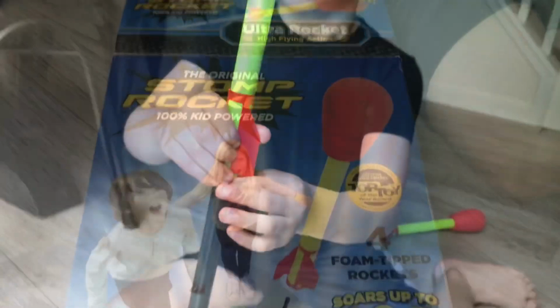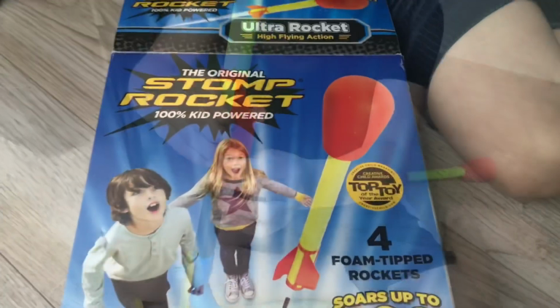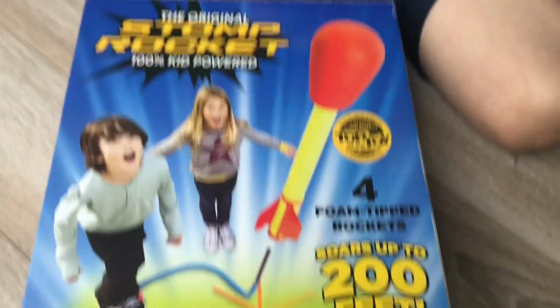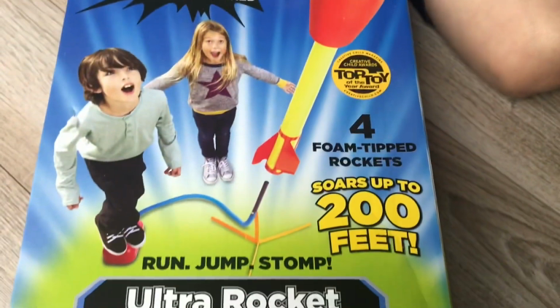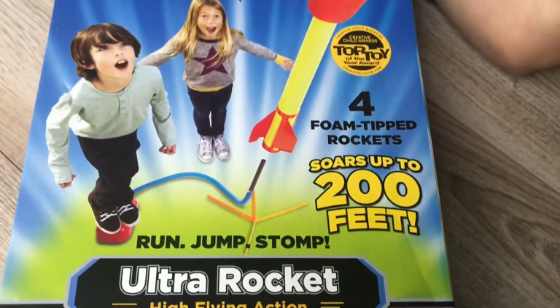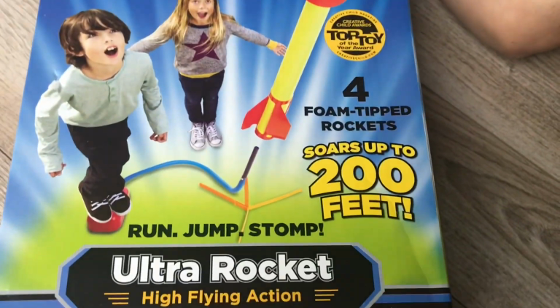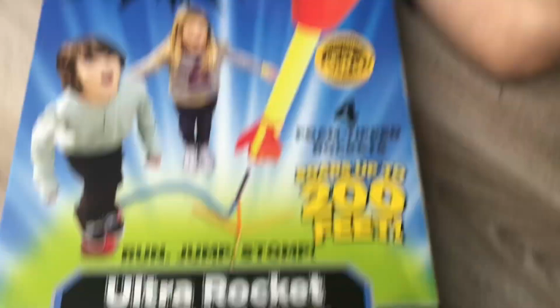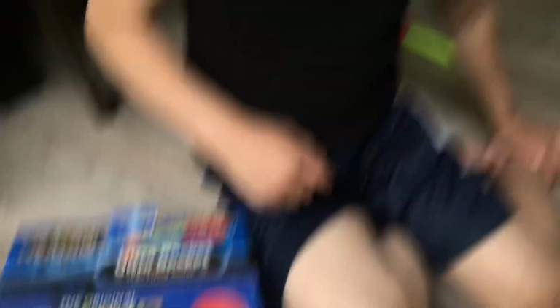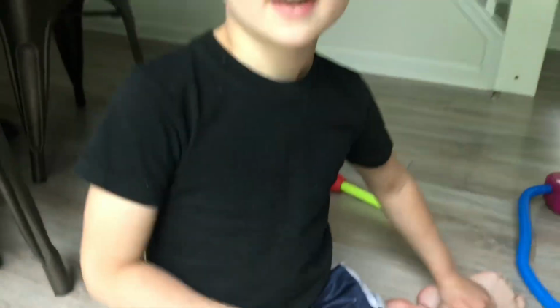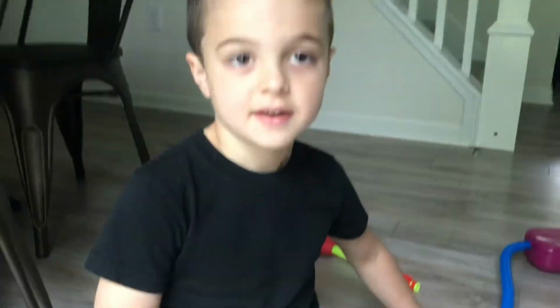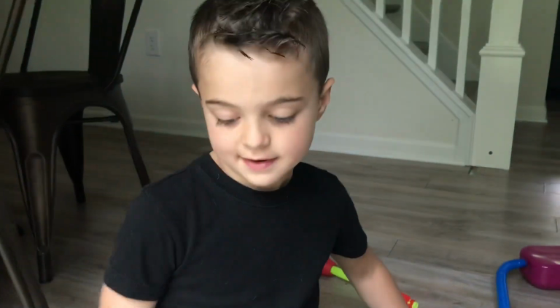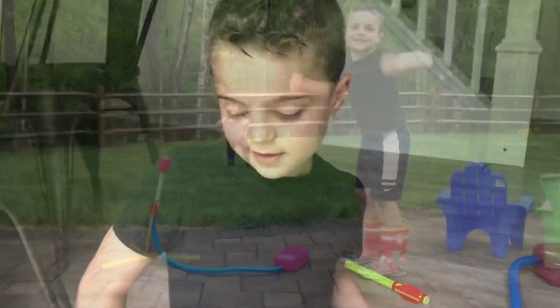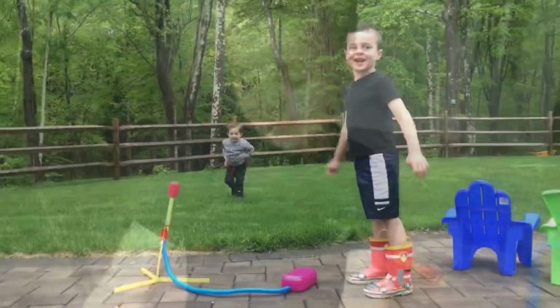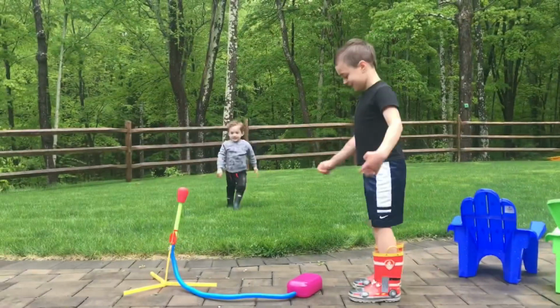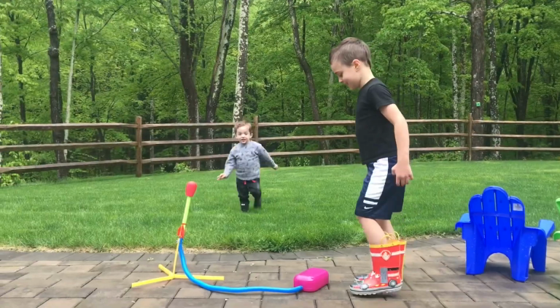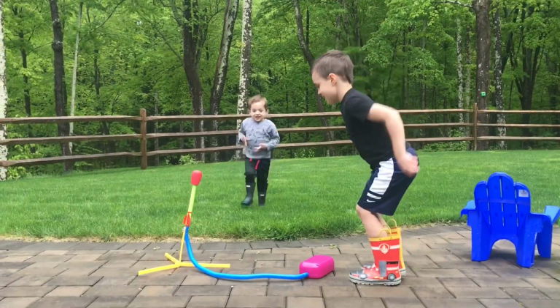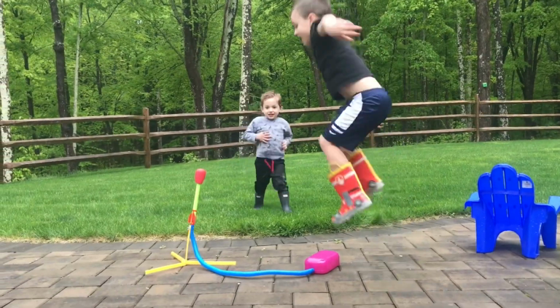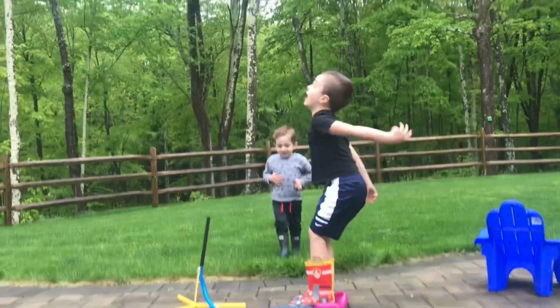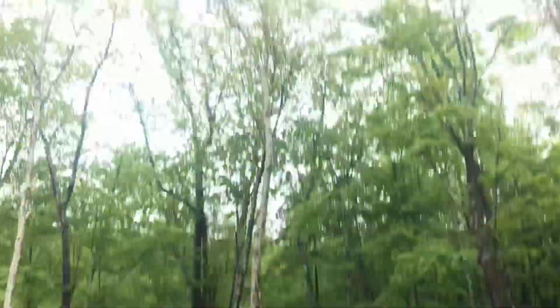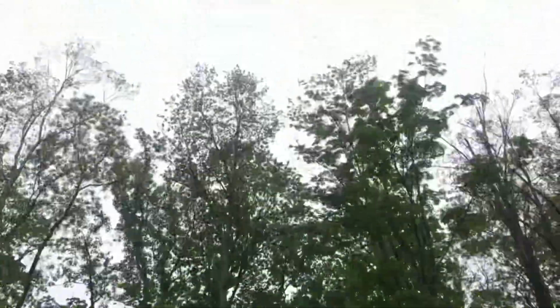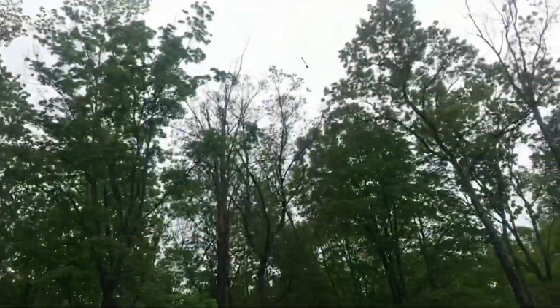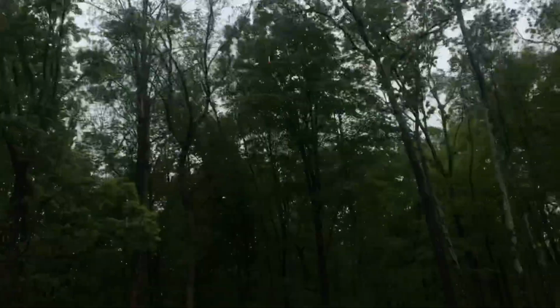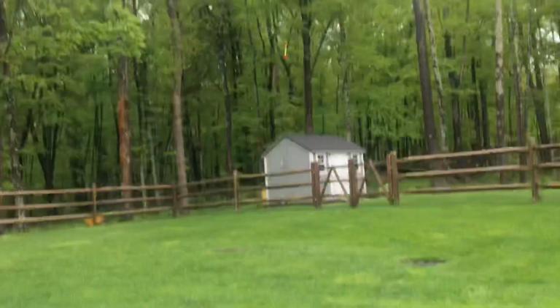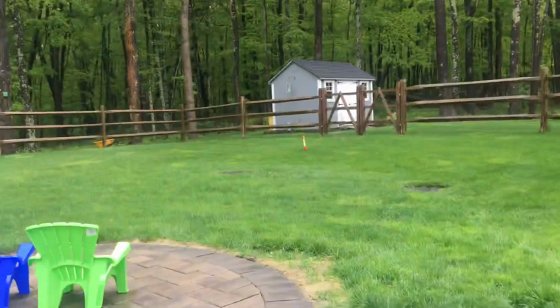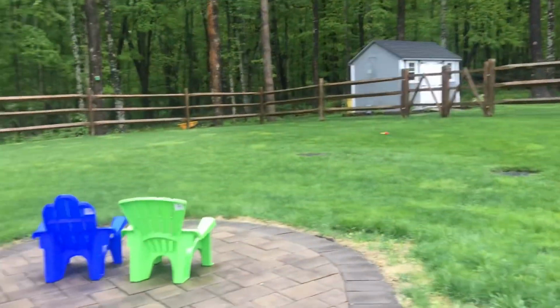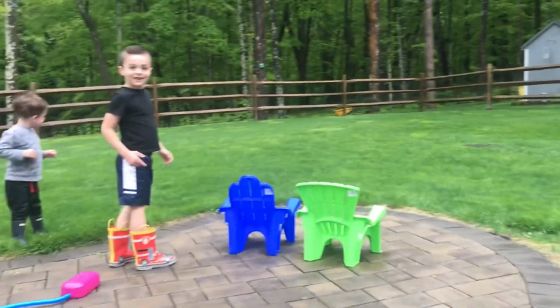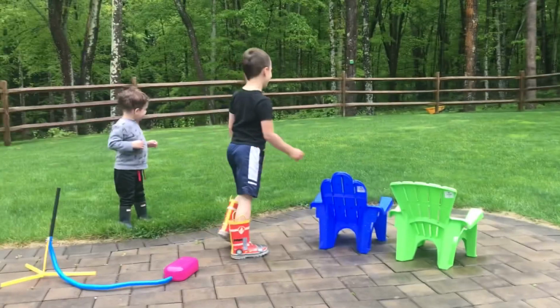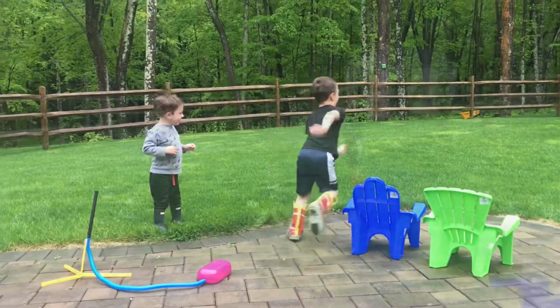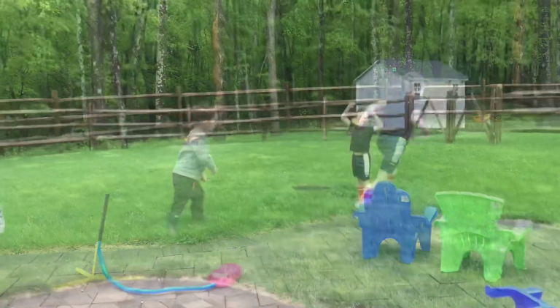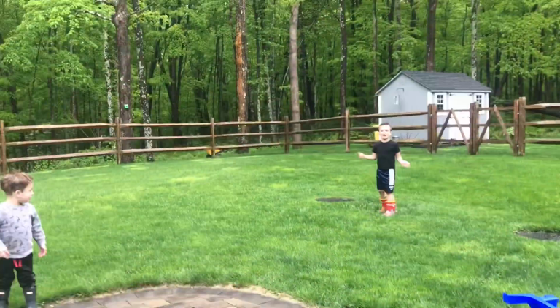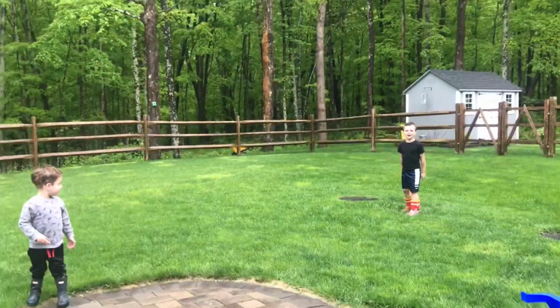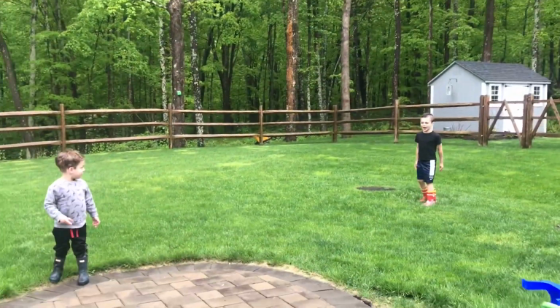We'll see outside how high it gets. You think it really goes up to 200 feet? I don't know. Let's go outside and check it out. Woo! That's a good one.